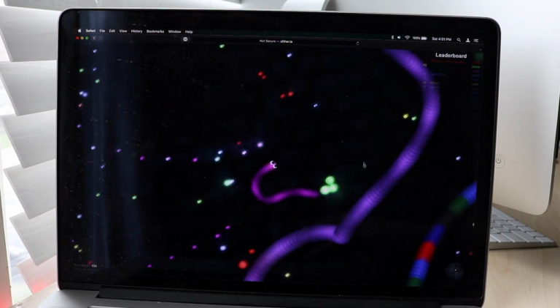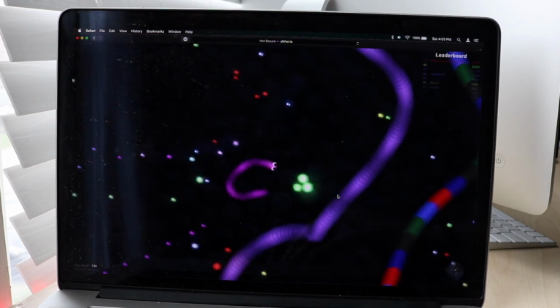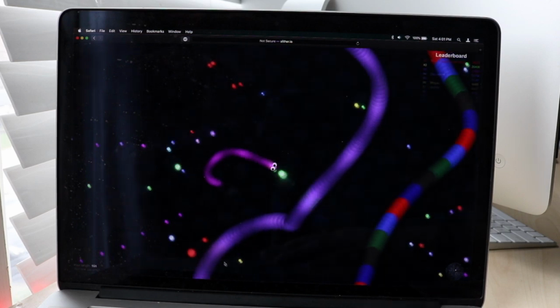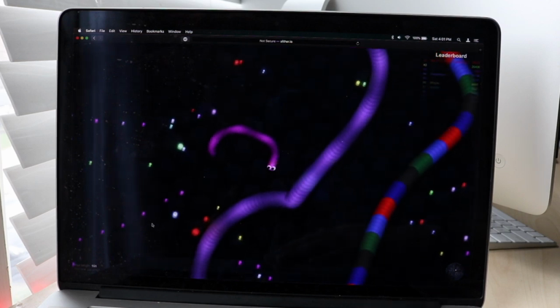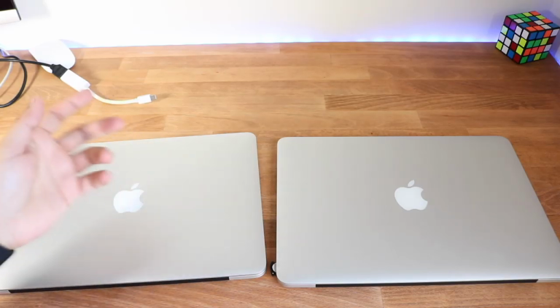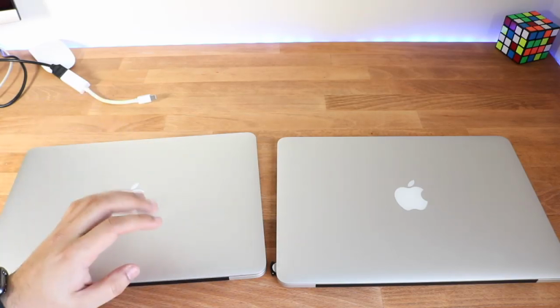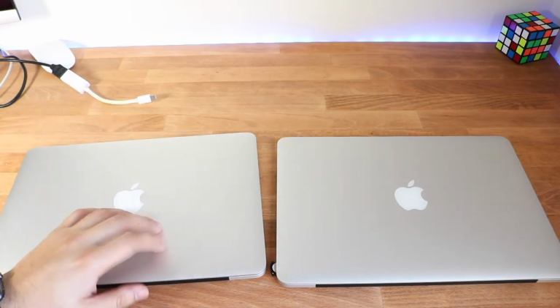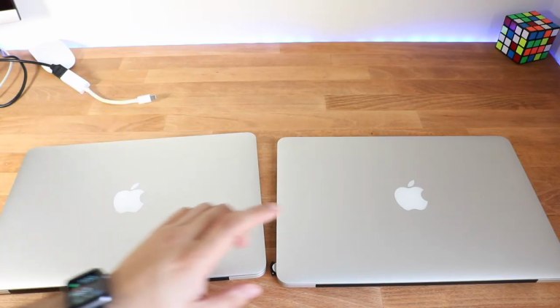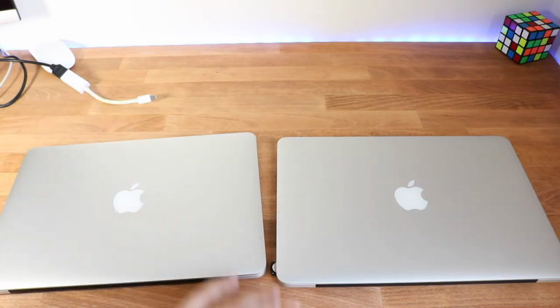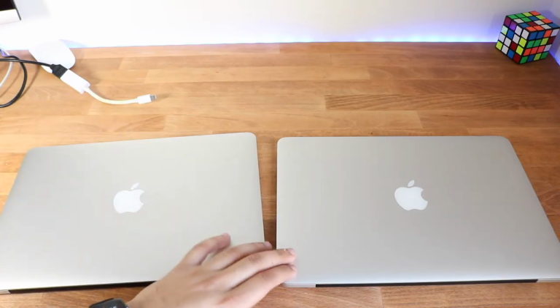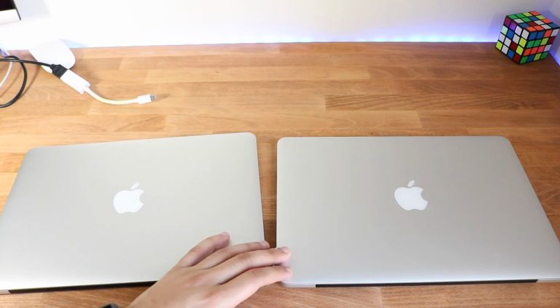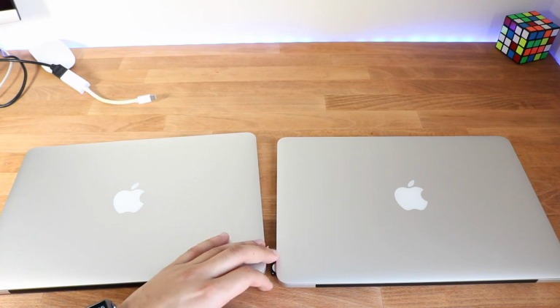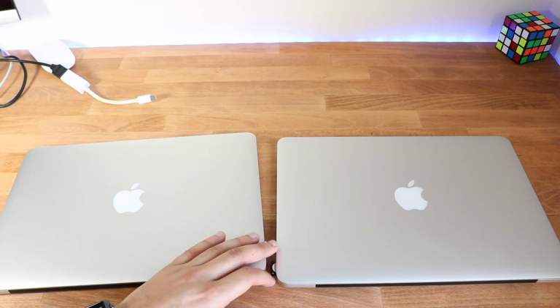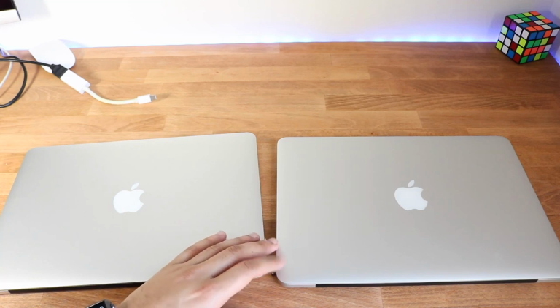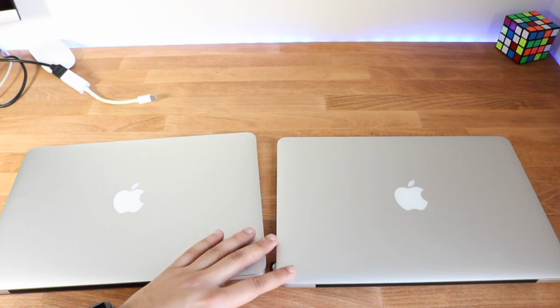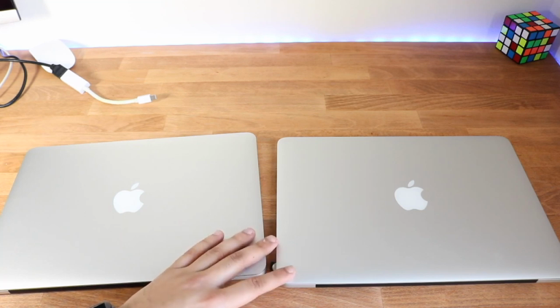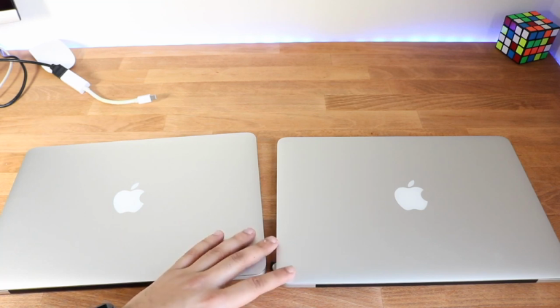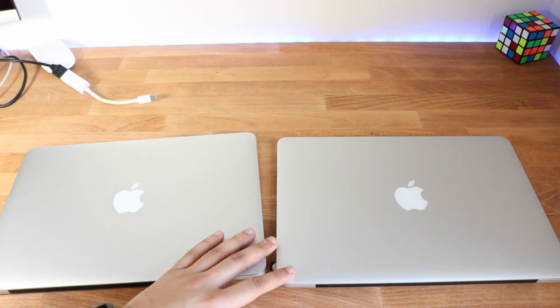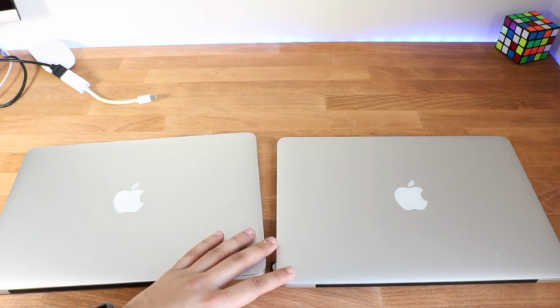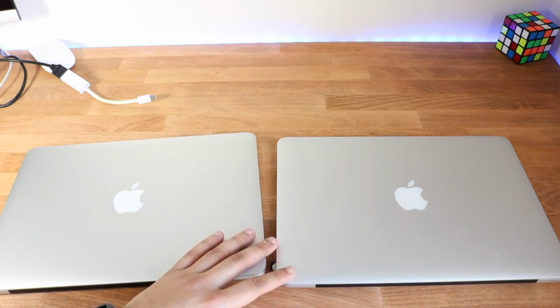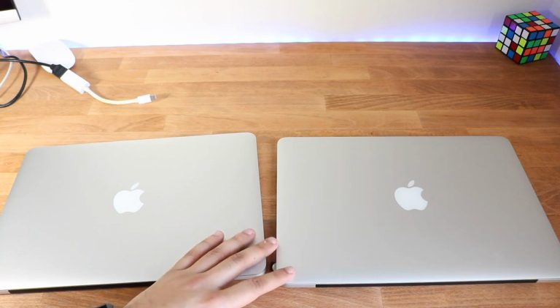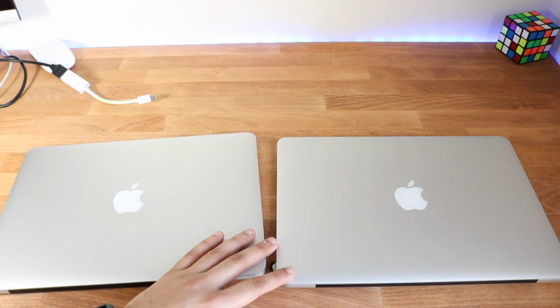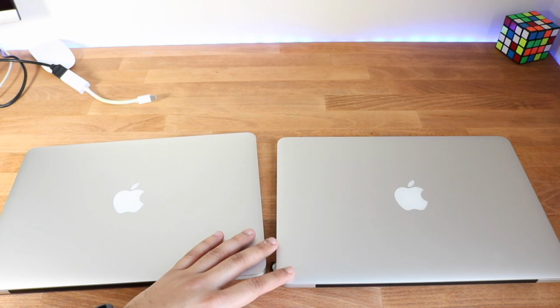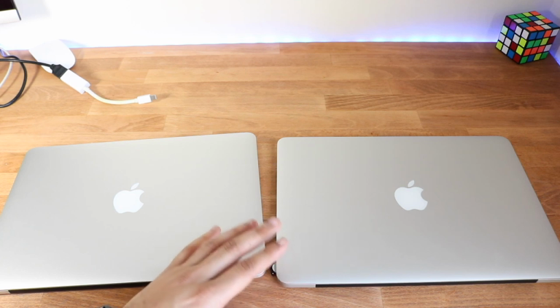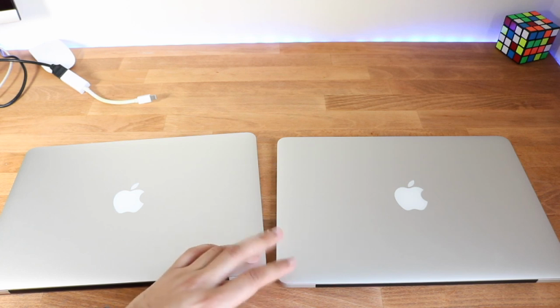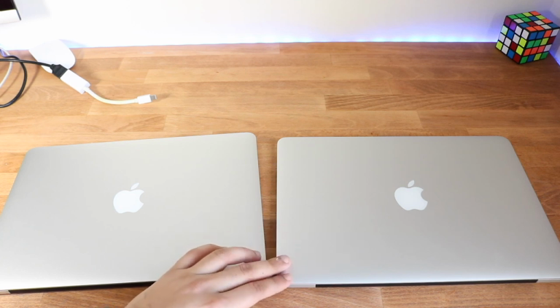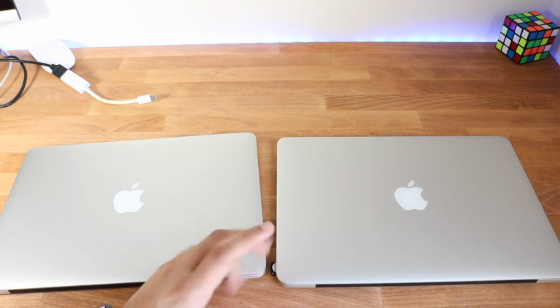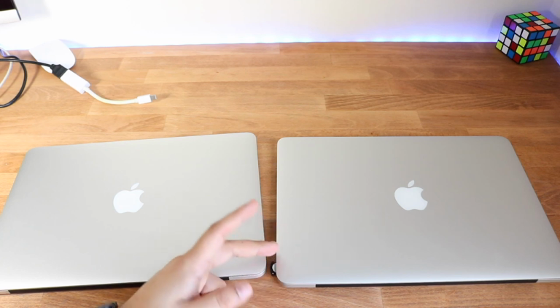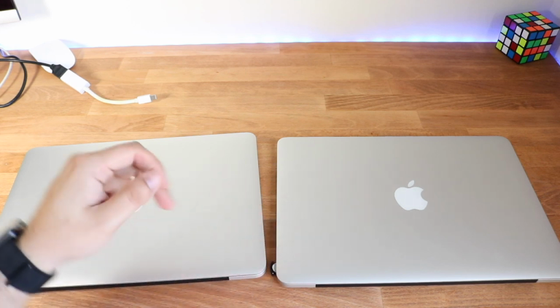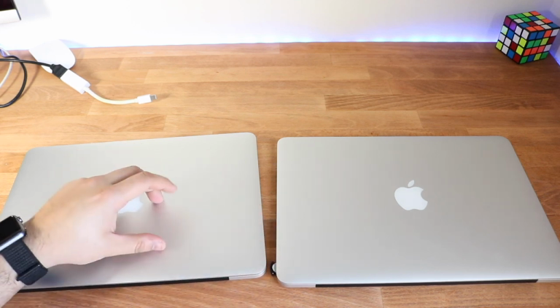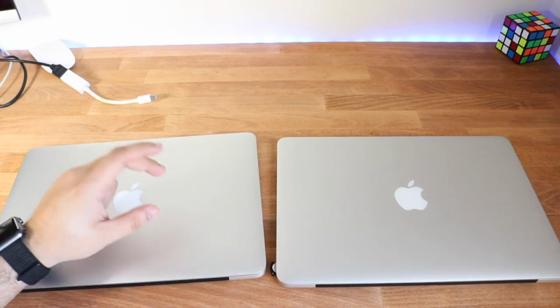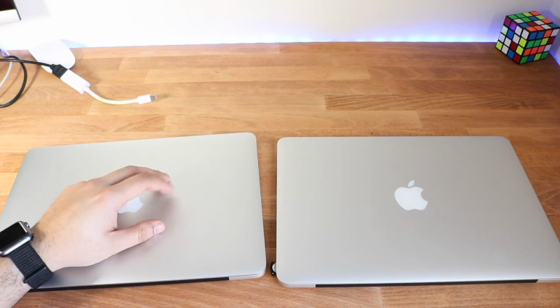The 2015 MacBook in 2020 is an extremely good machine, whether you get the 13 inch or 15 inch. Get one with an SSD and you're pretty much set. You can likely also install an SSD yourself, which I'd highly recommend.